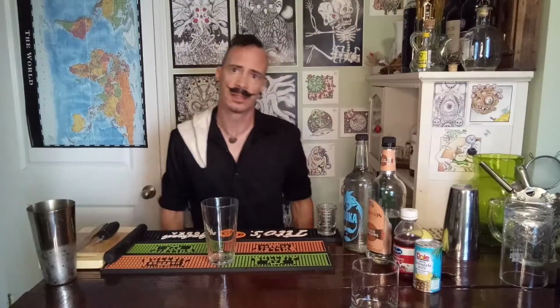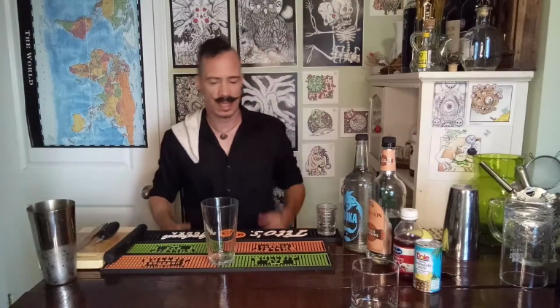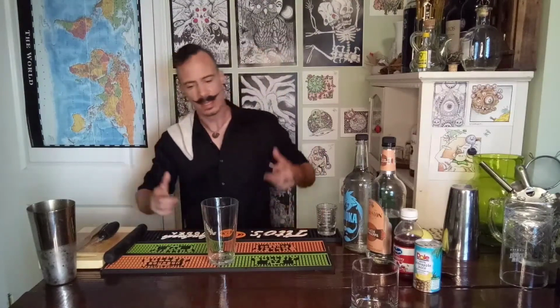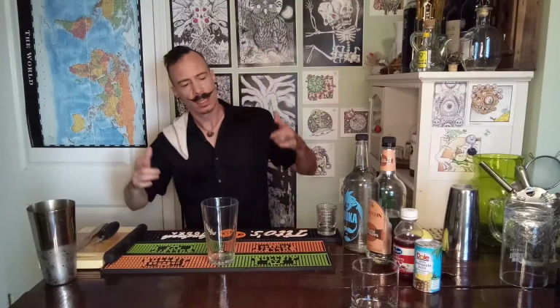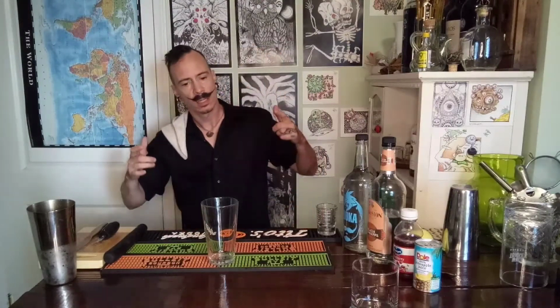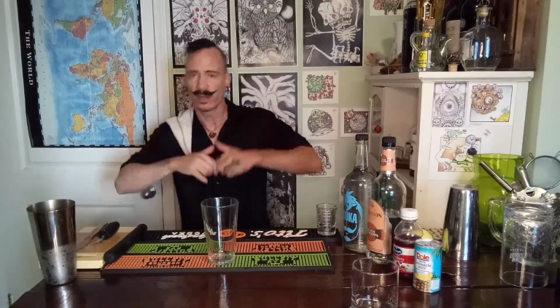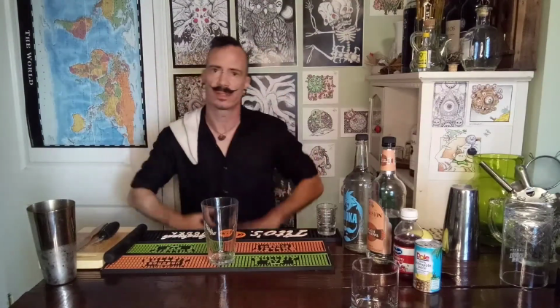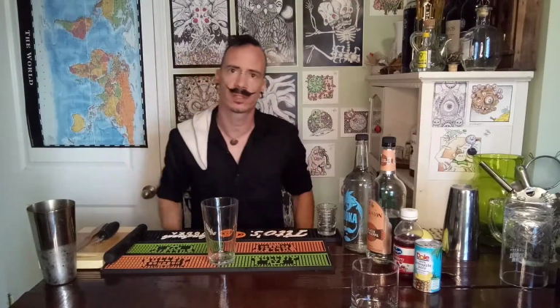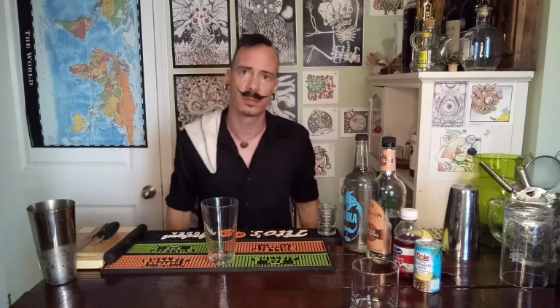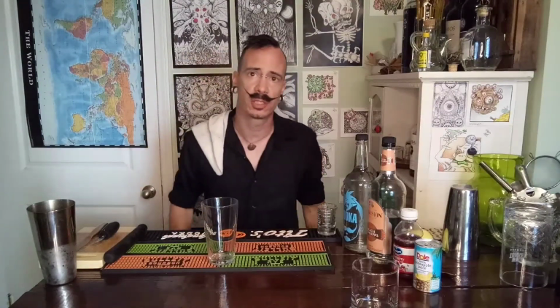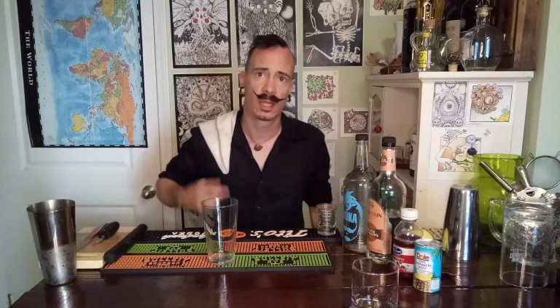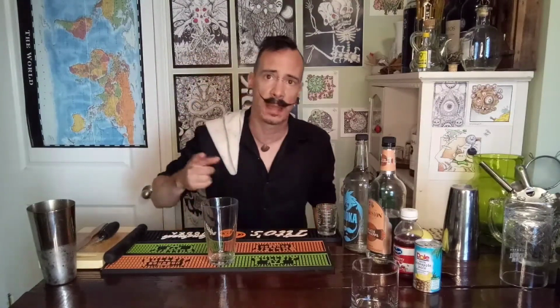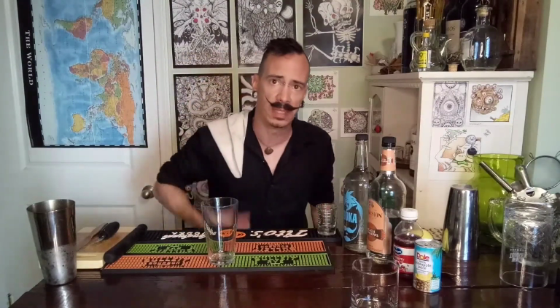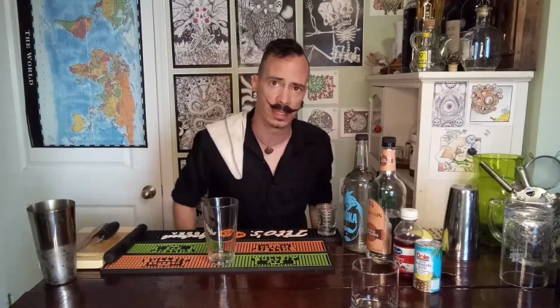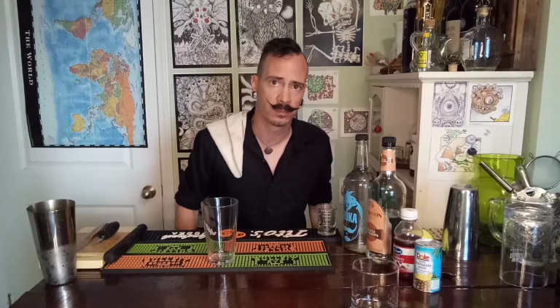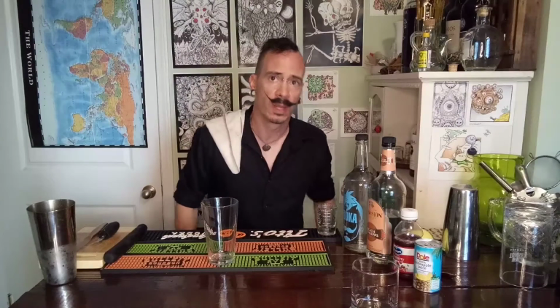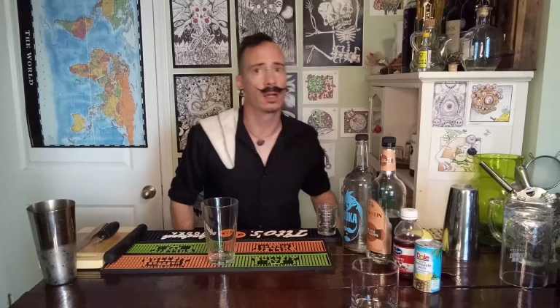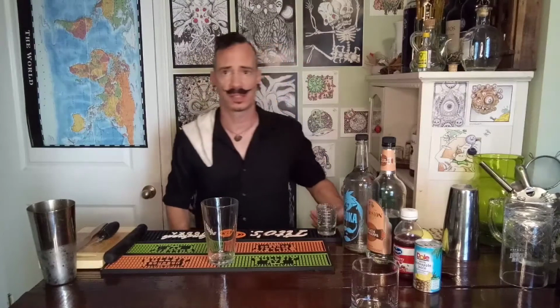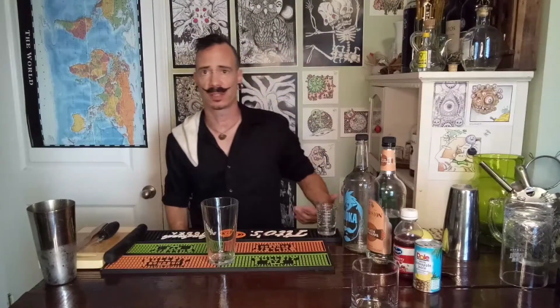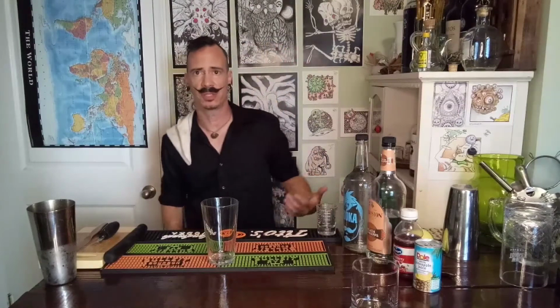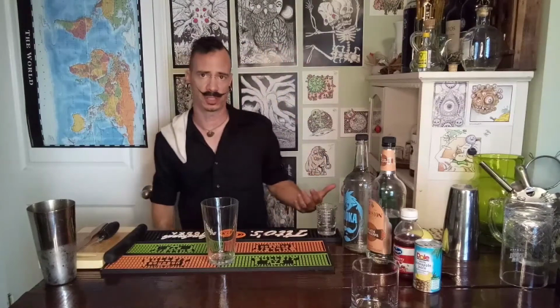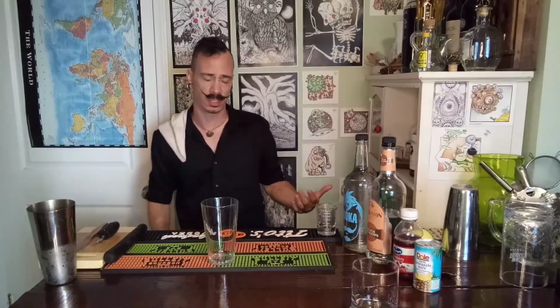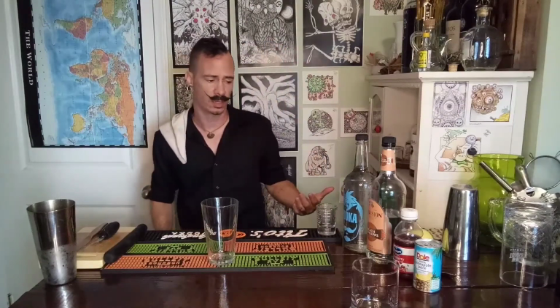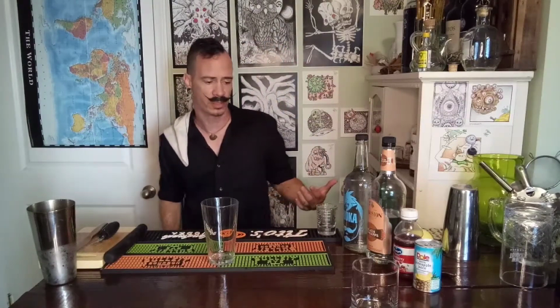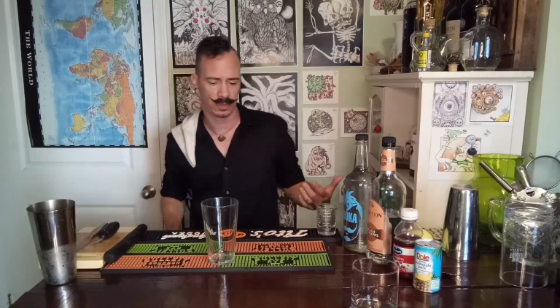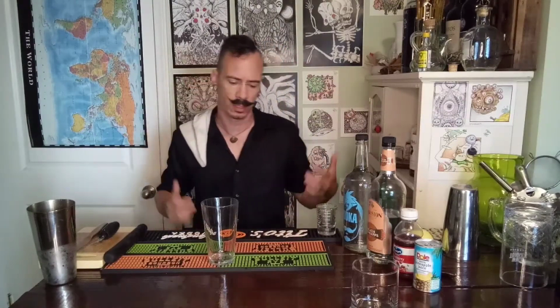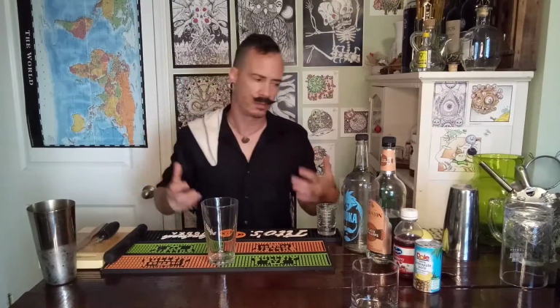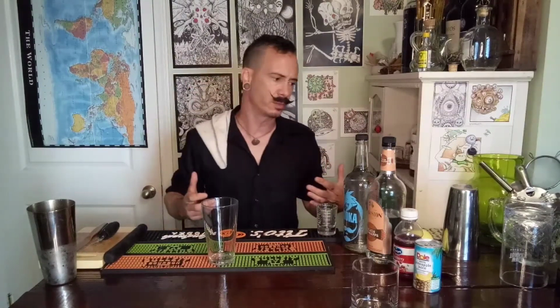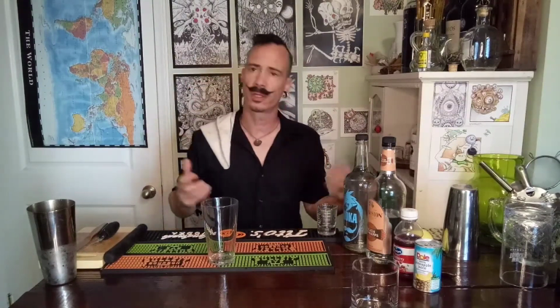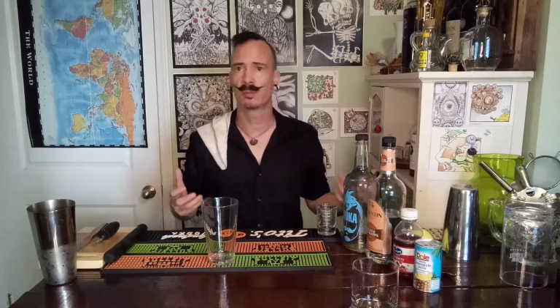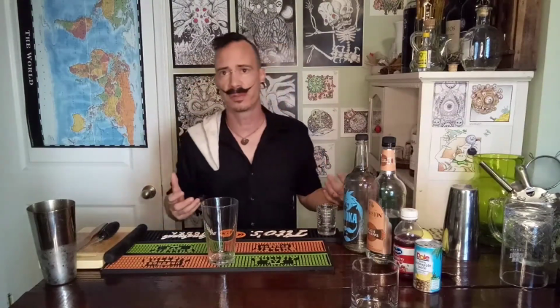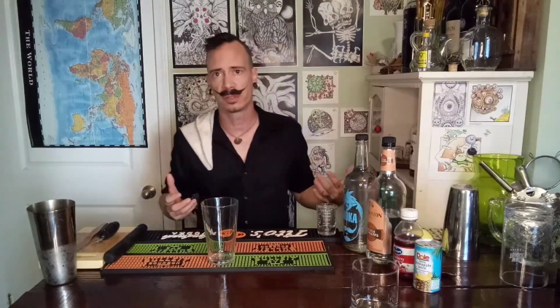Today, we are having sex on the beach at midnight. Classic sex on the beach is just going to get a Jägermeister floater. Very simple drink, but very delicious.